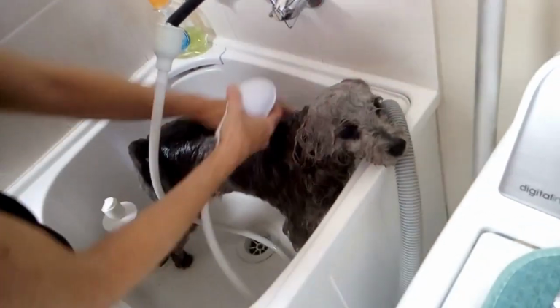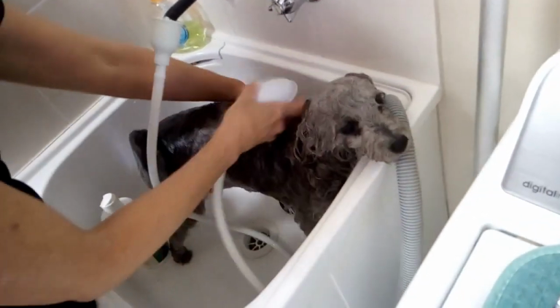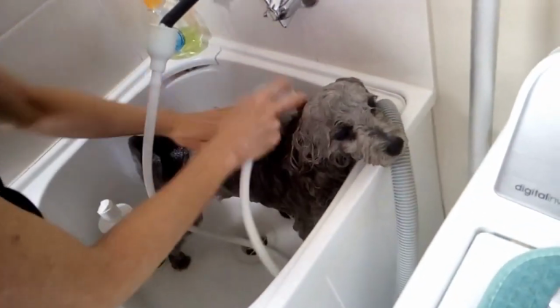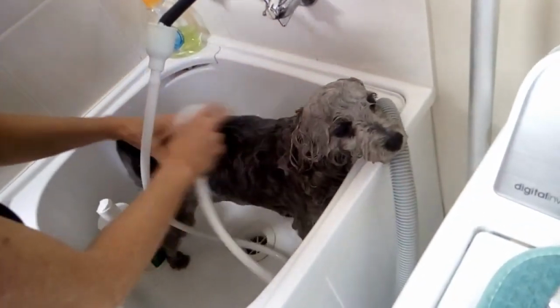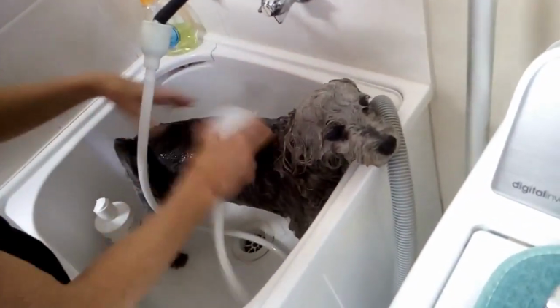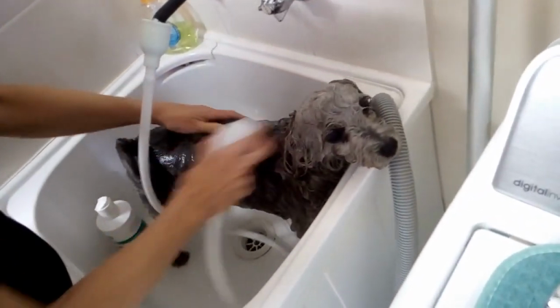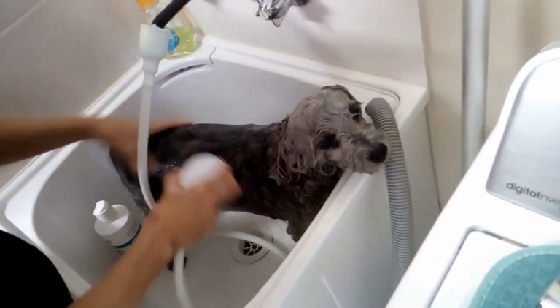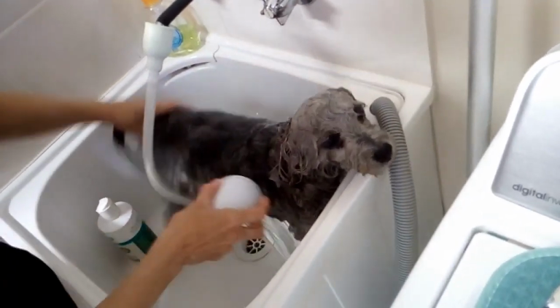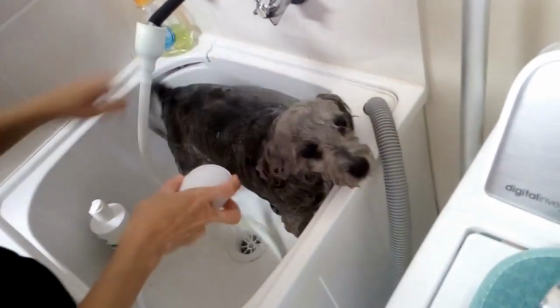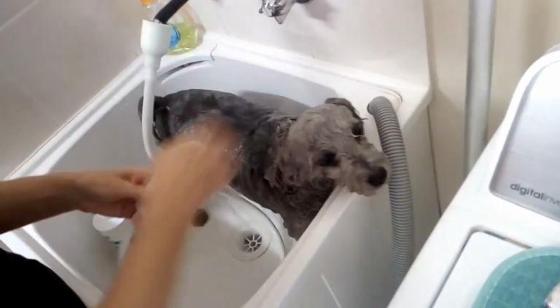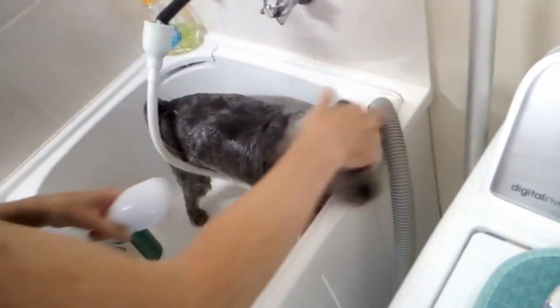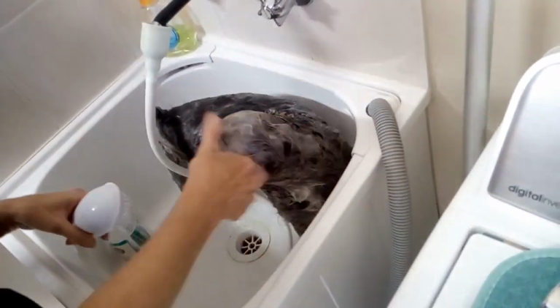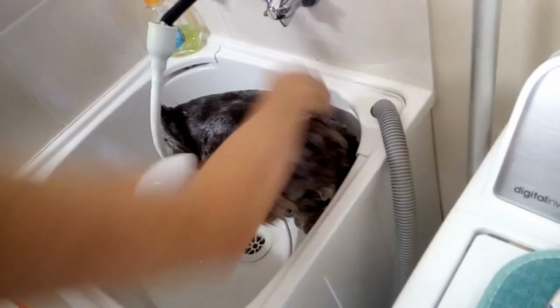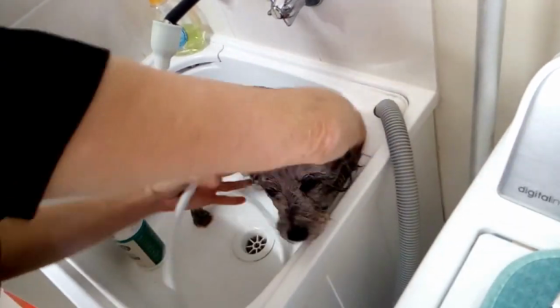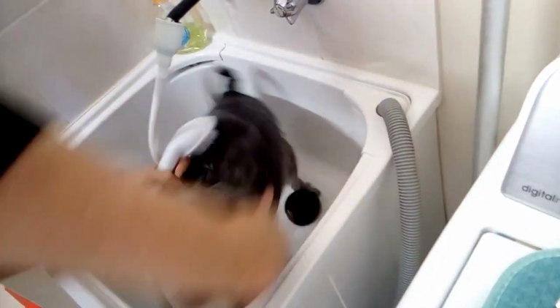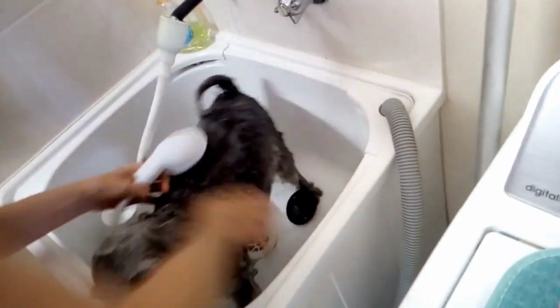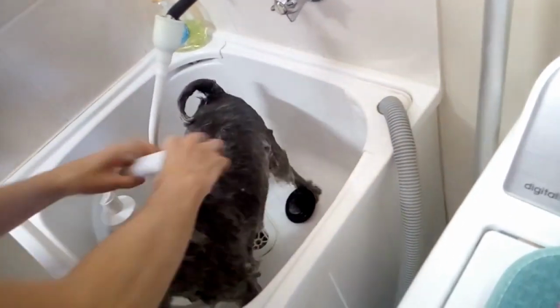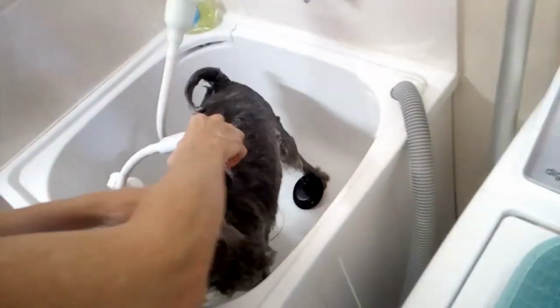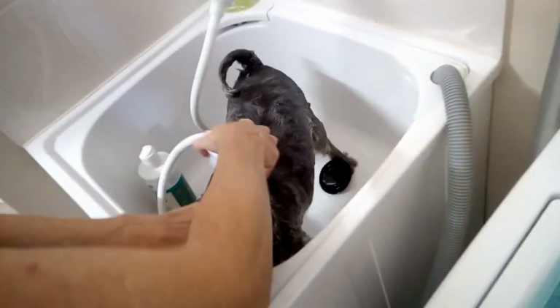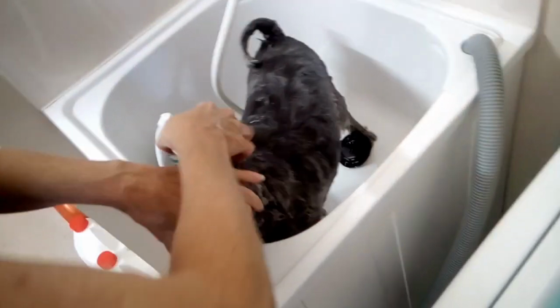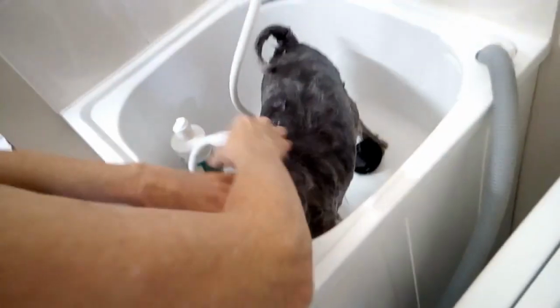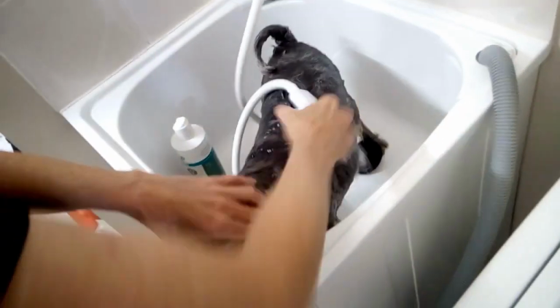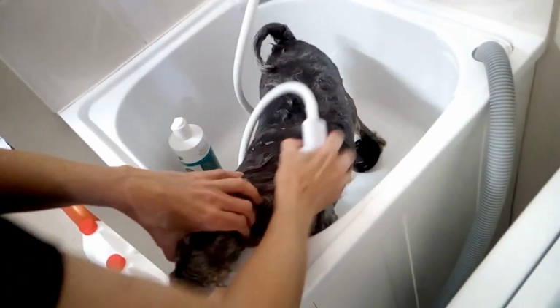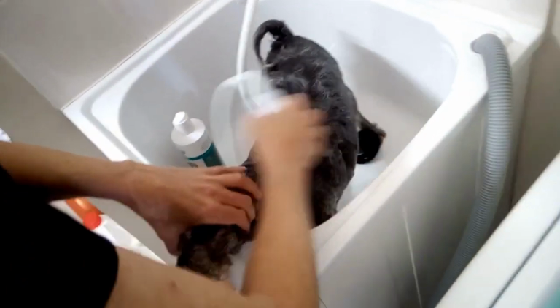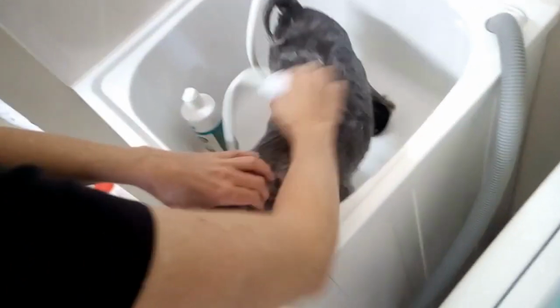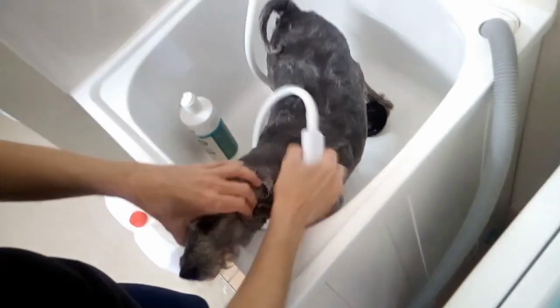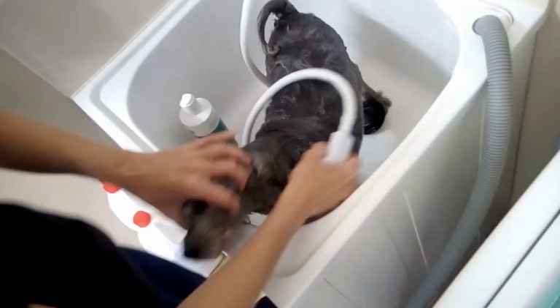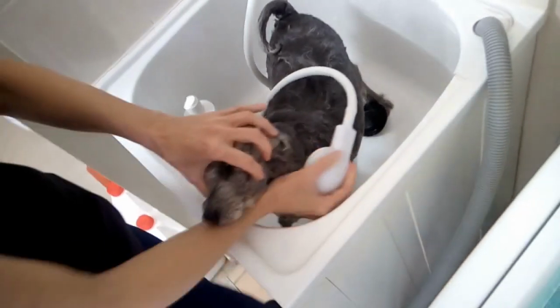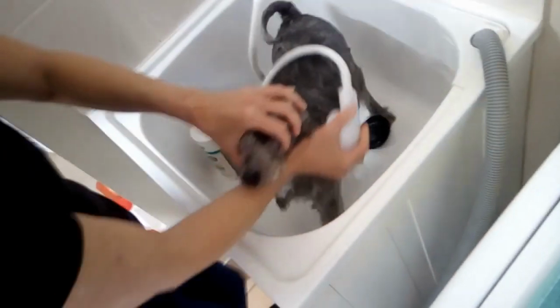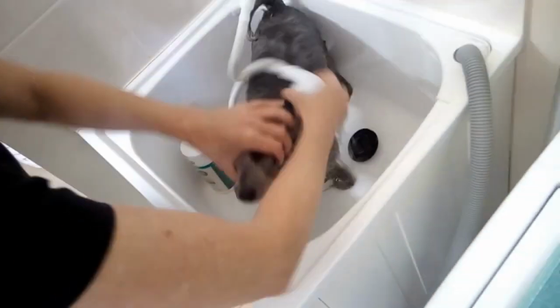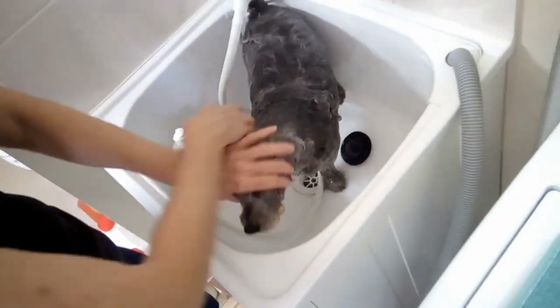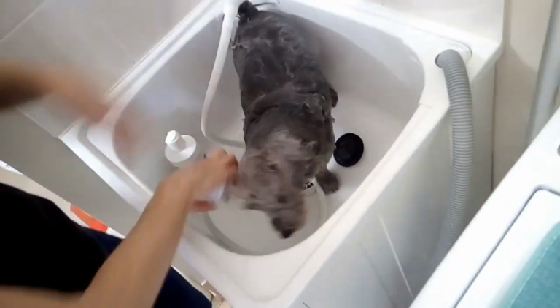They have a very large ear canal and the water gets trapped in there. So do not spray water into the ear at all.